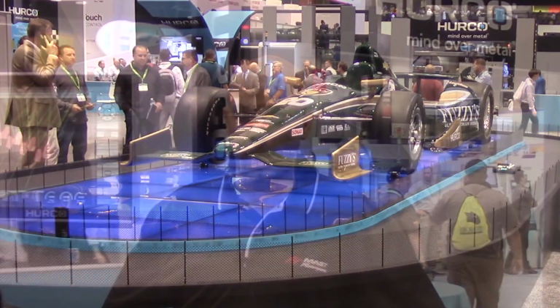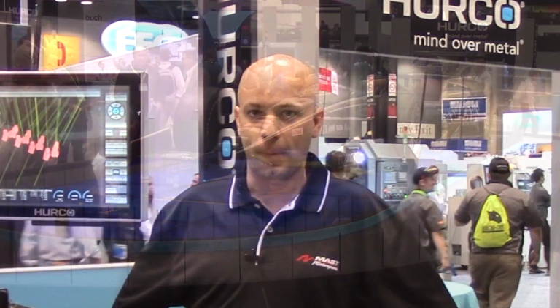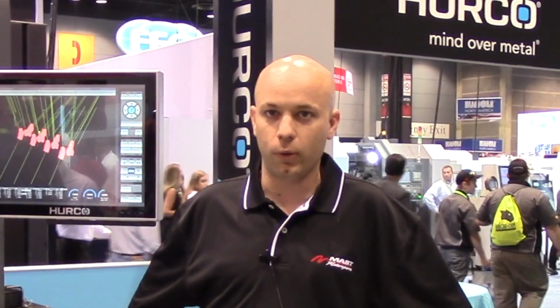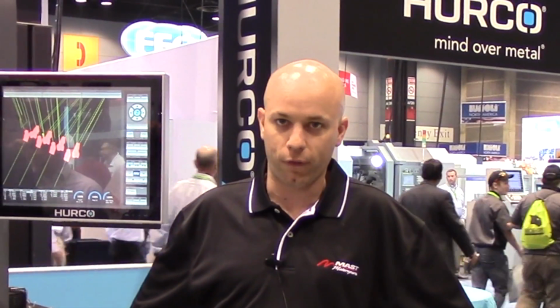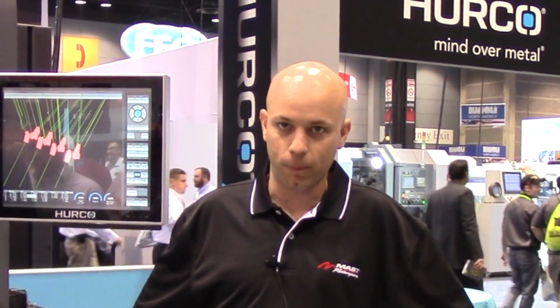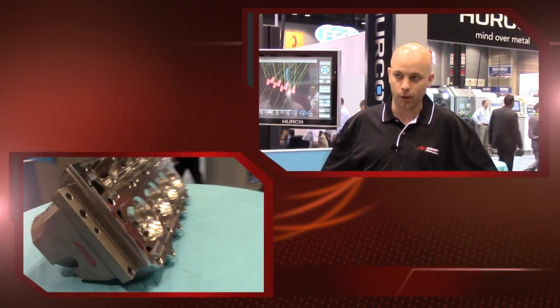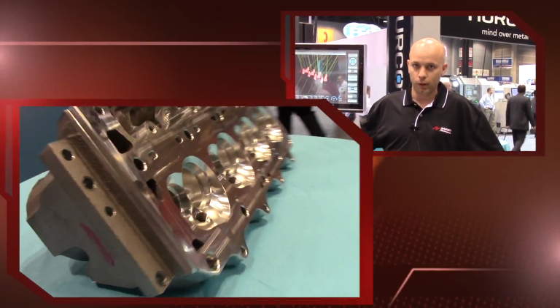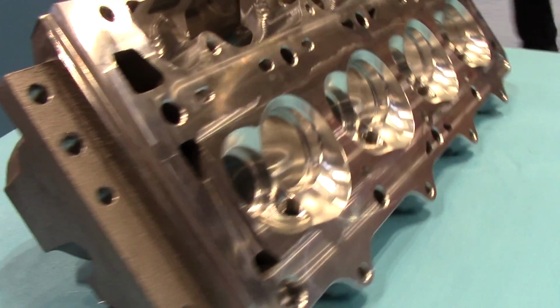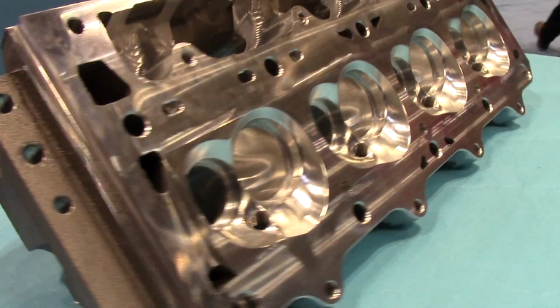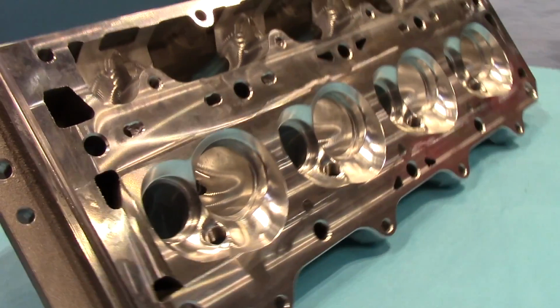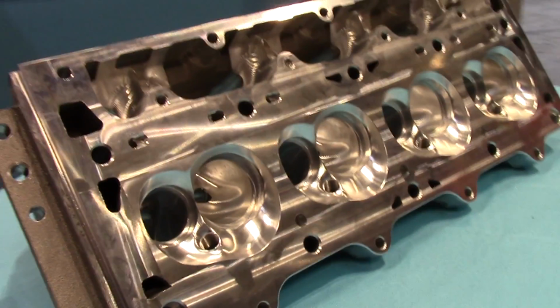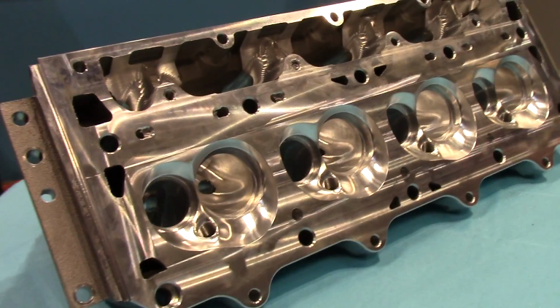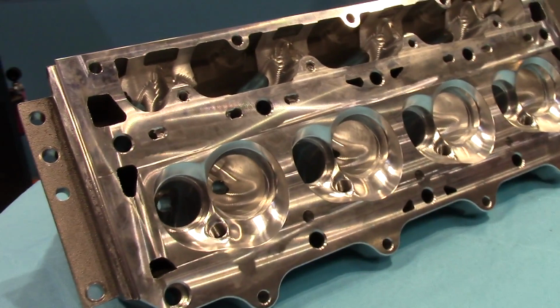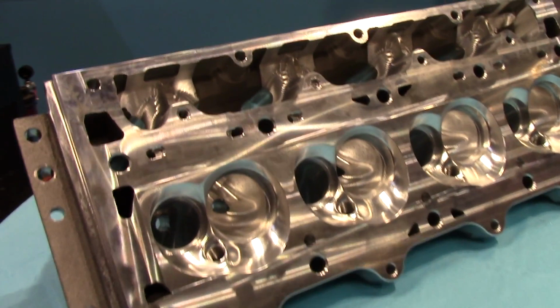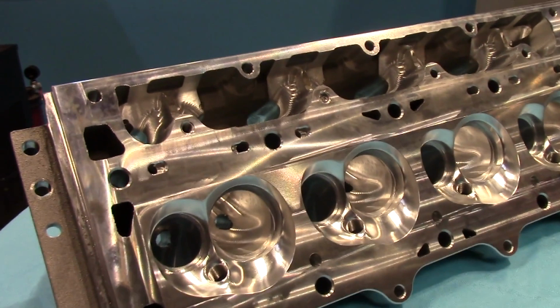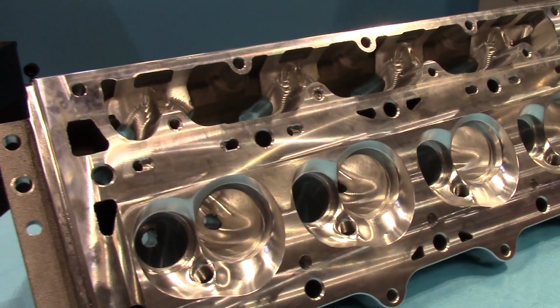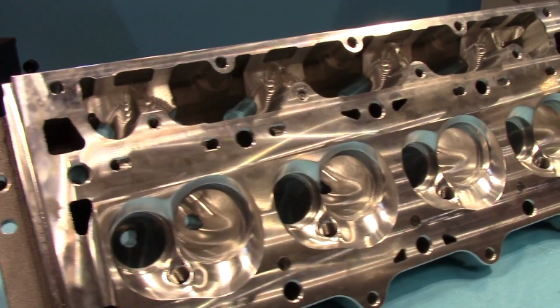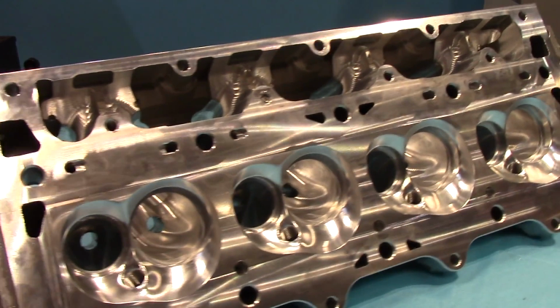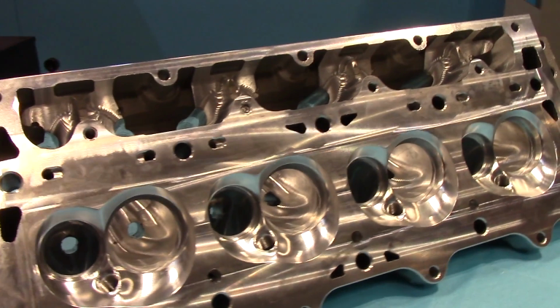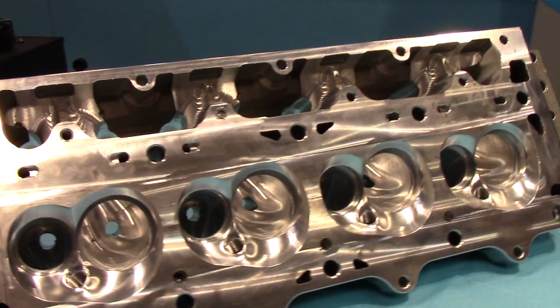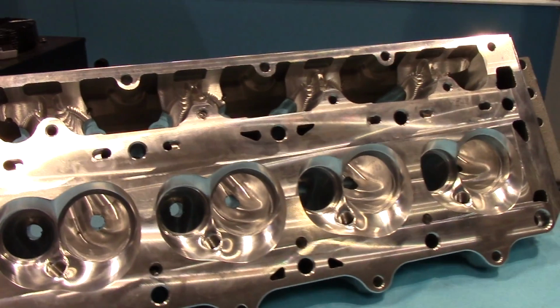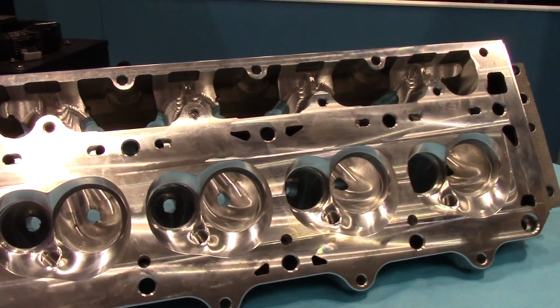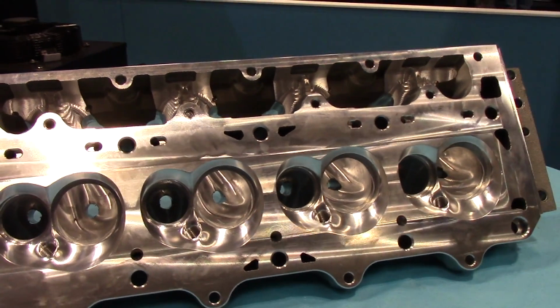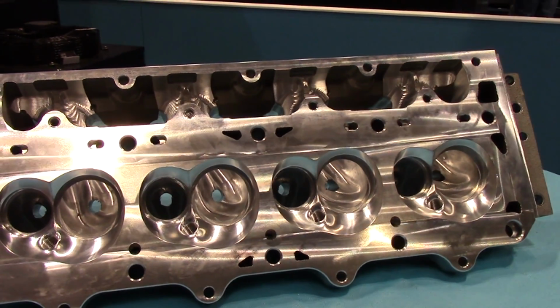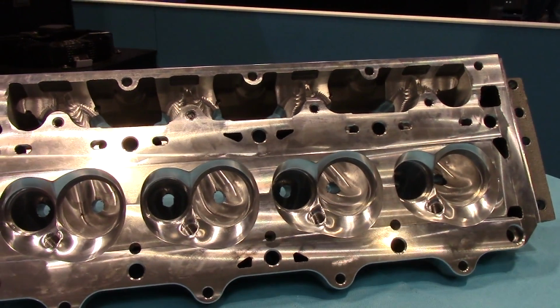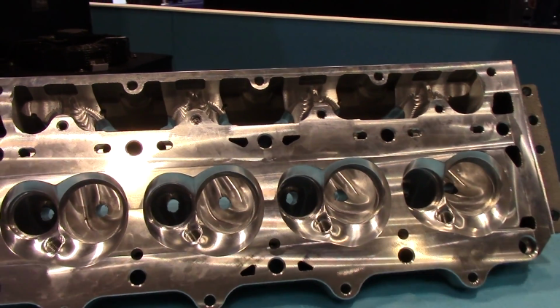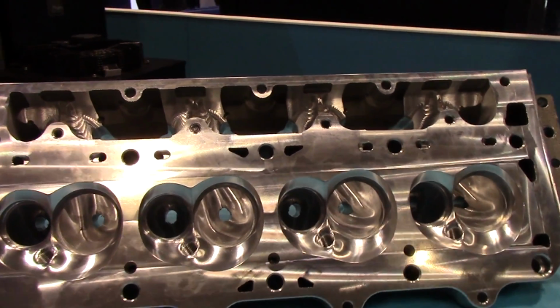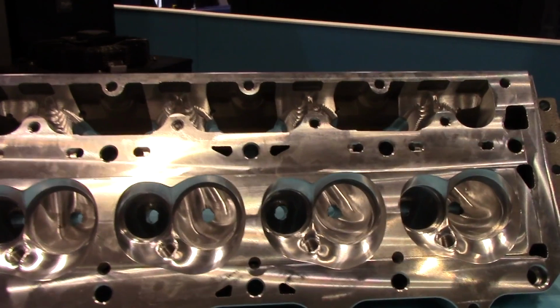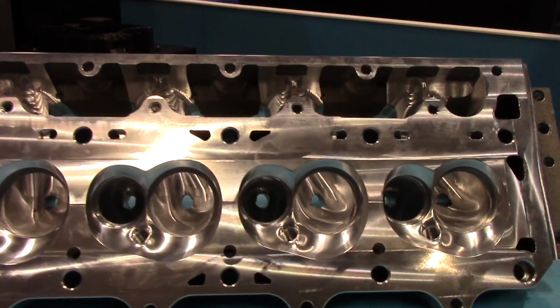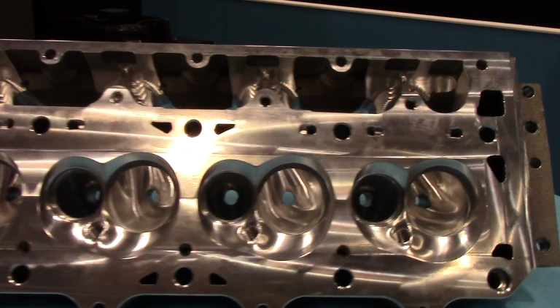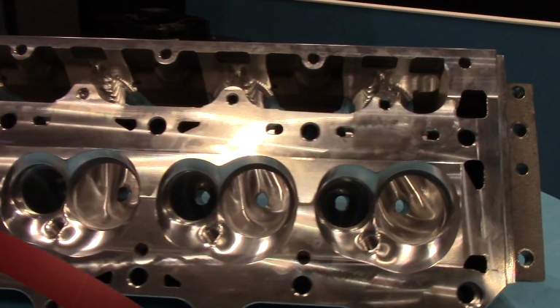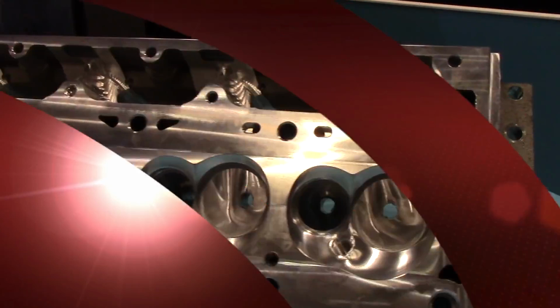My name is Matt Hollywood. I work for Mass Motorsports. At Mass Motorsports we offer a full line of LS cylinder heads, from a small bore LS1 with a cathedral port to a full all-out race application LS1, LS3, and LS7s.